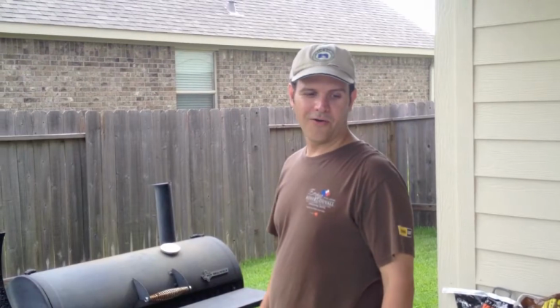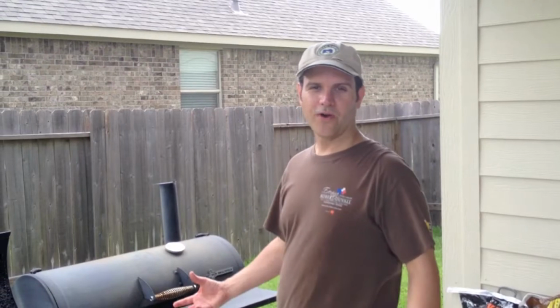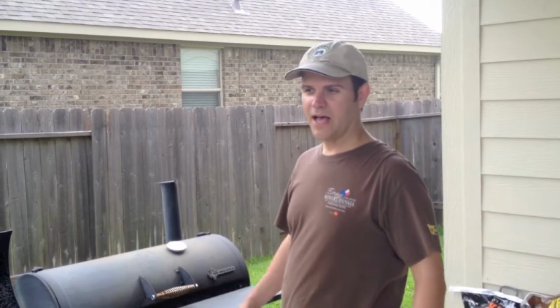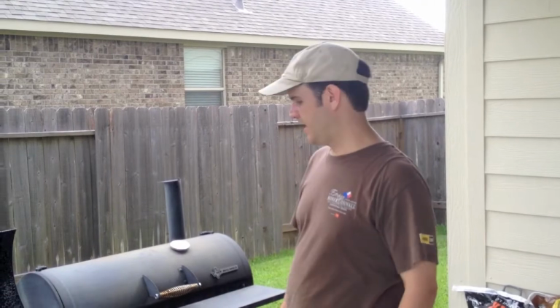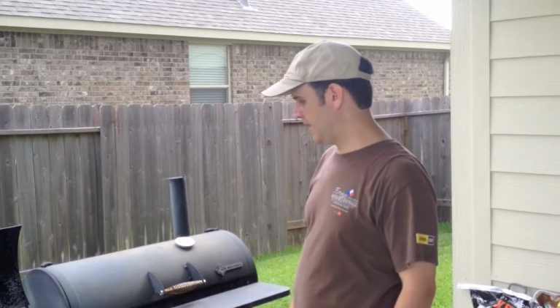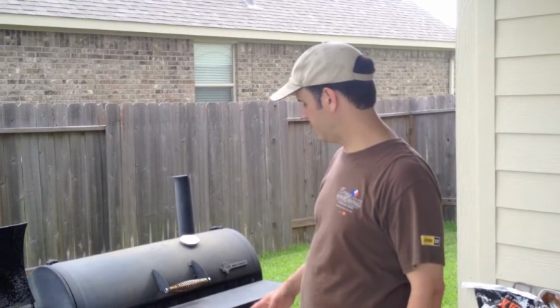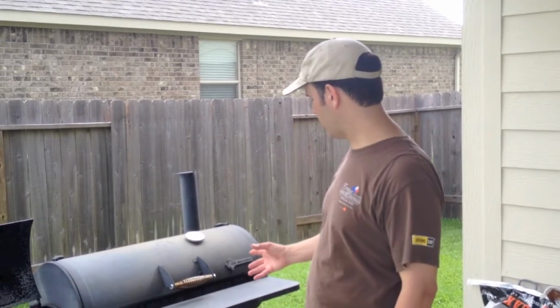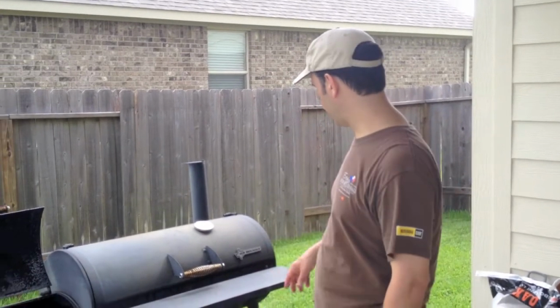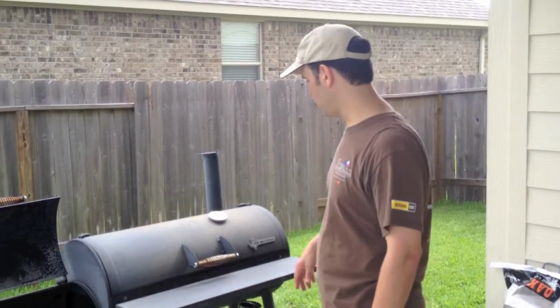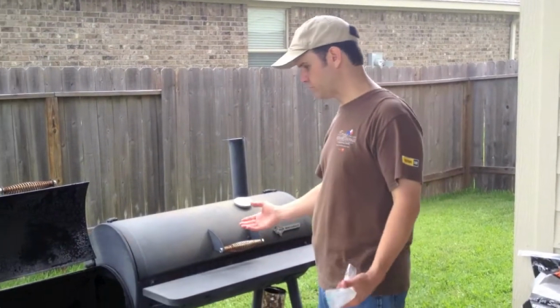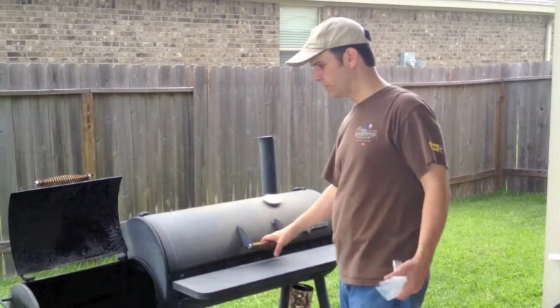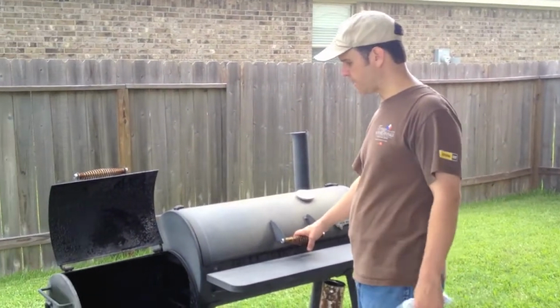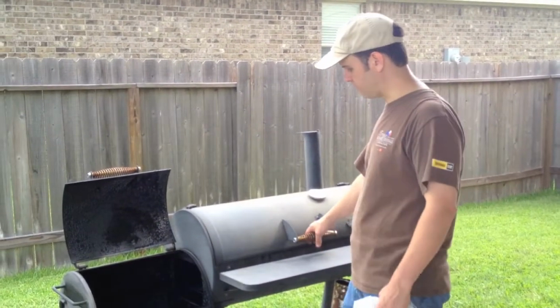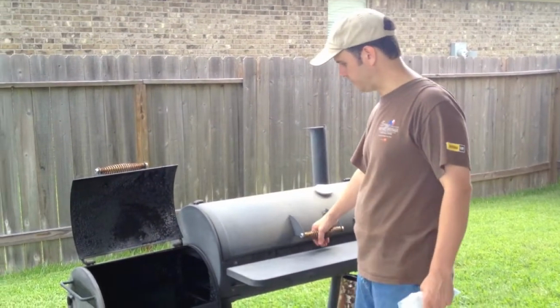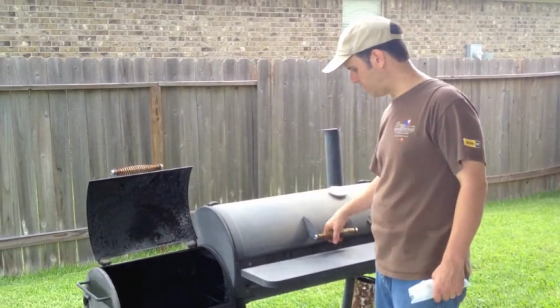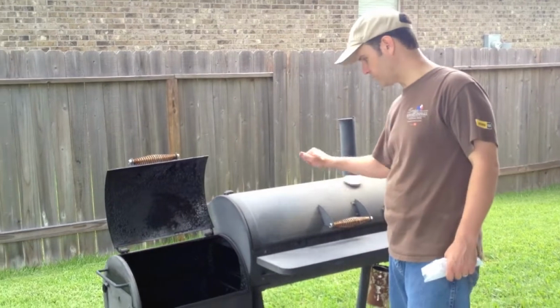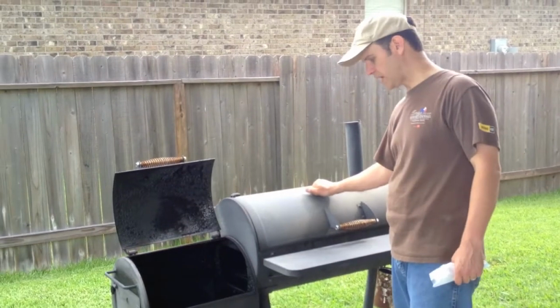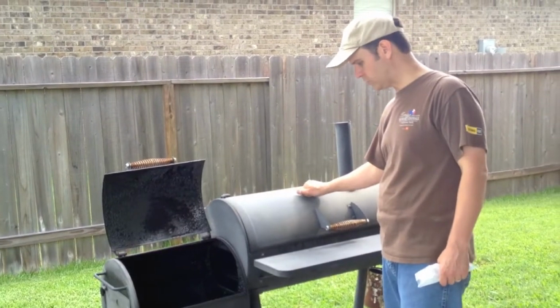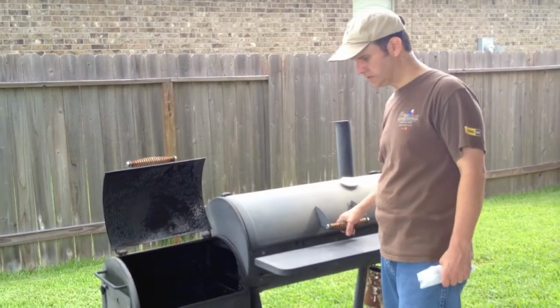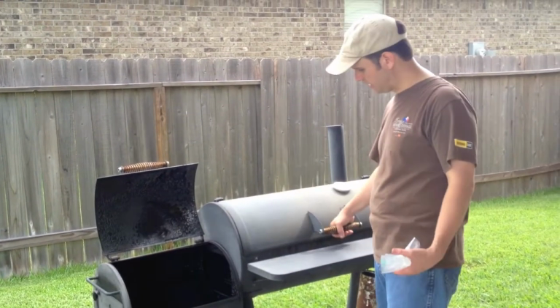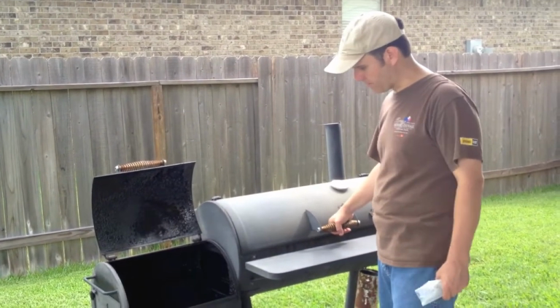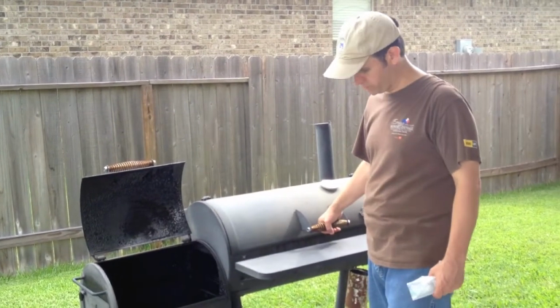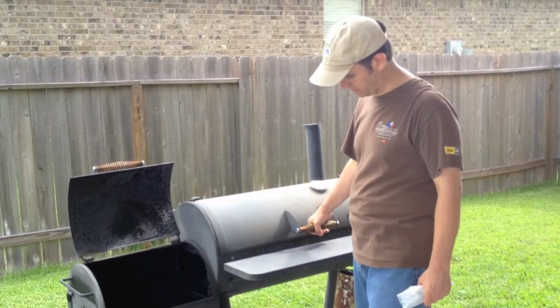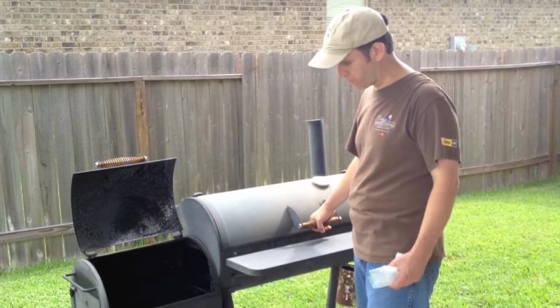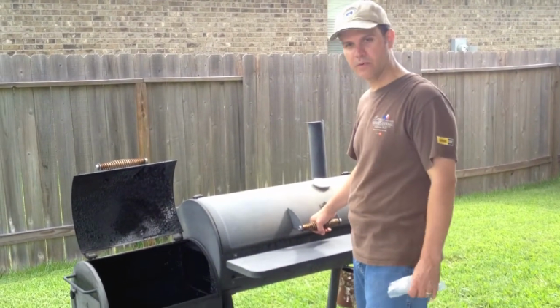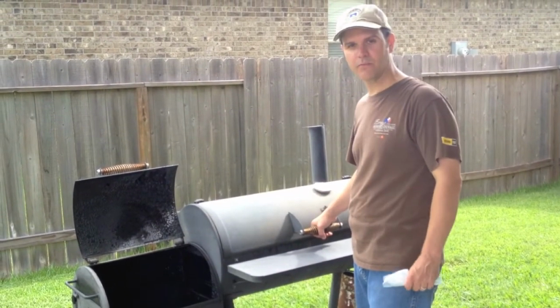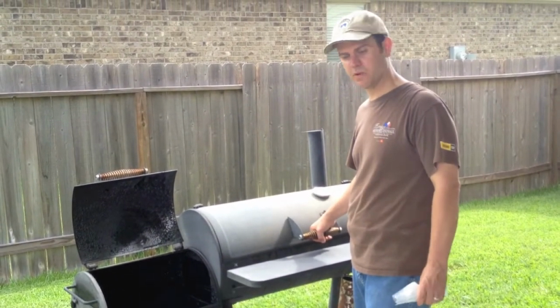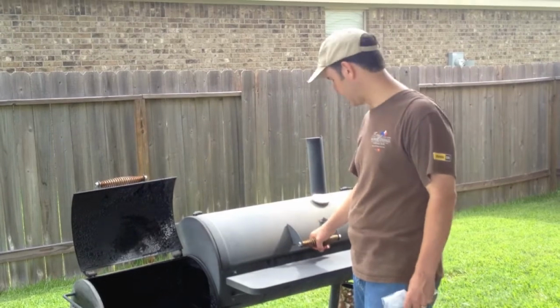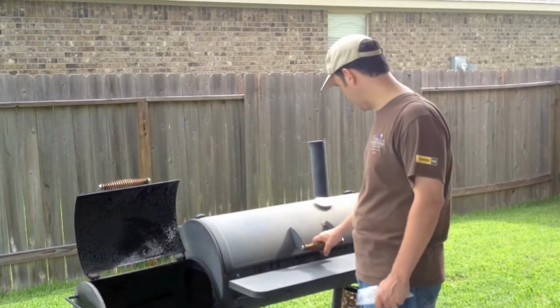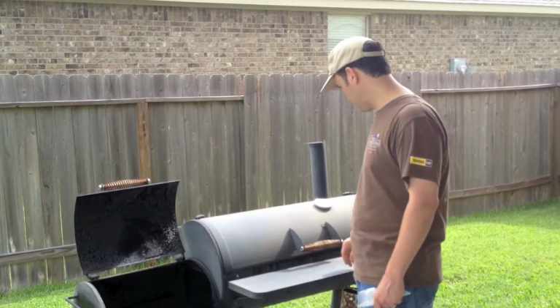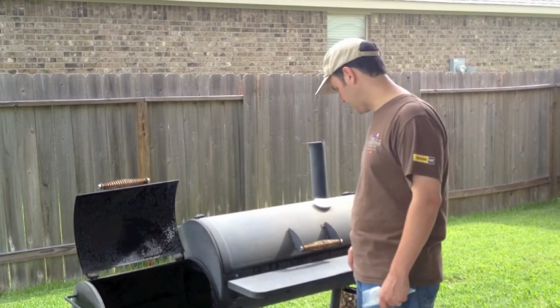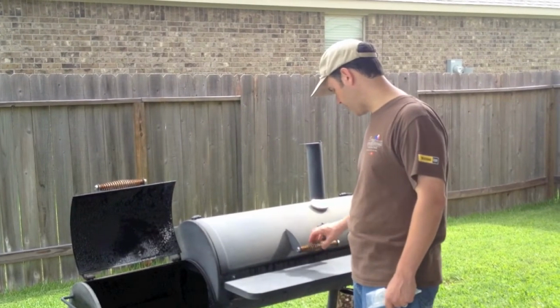All right, so we're outside and got the smoker here. This is a New Braunsville smoker. You don't have to have a real expensive one, but these are real solid choices. I've always used them and they work great for me. They're not the most expensive out there, but they work great.